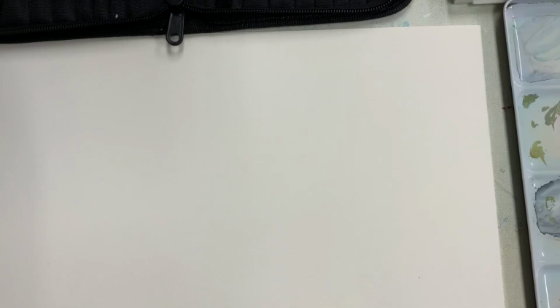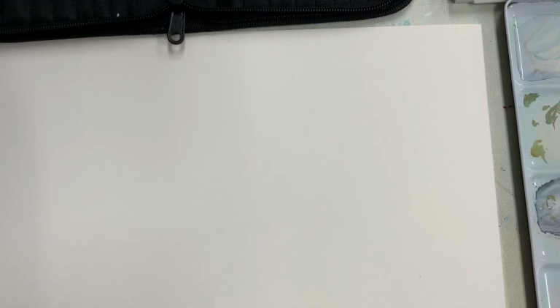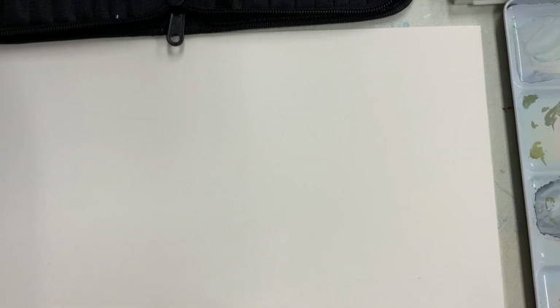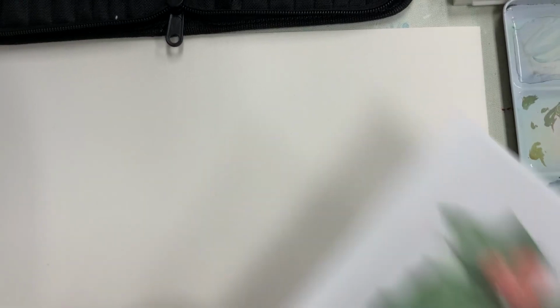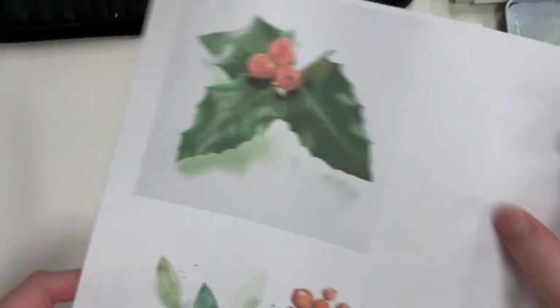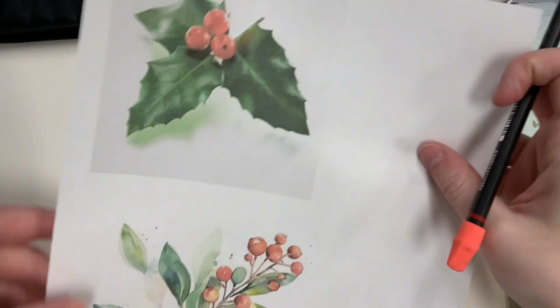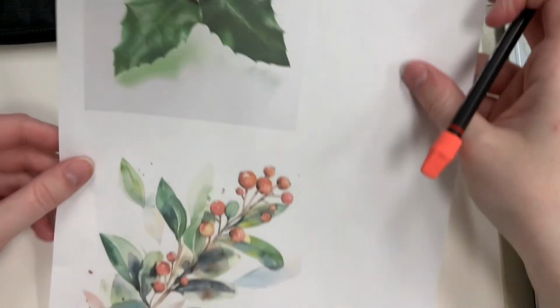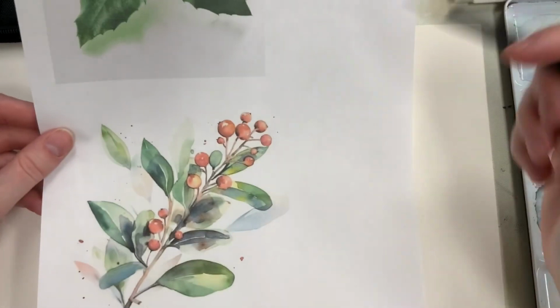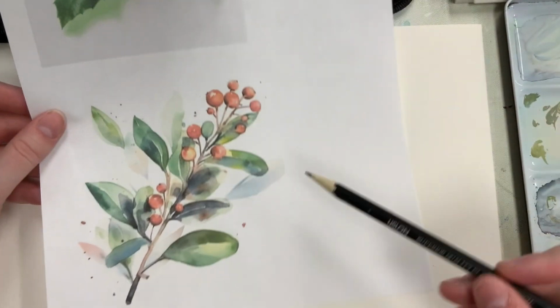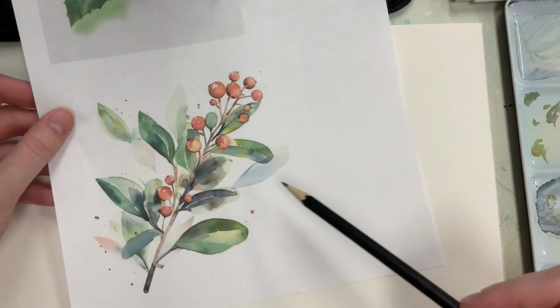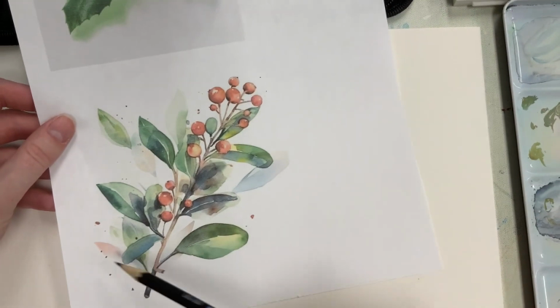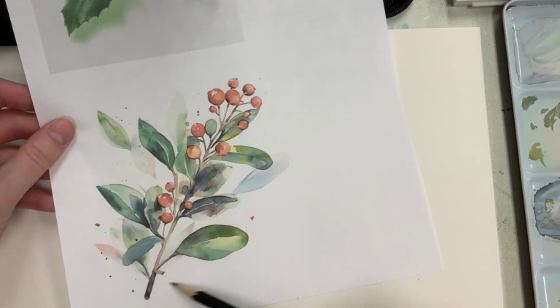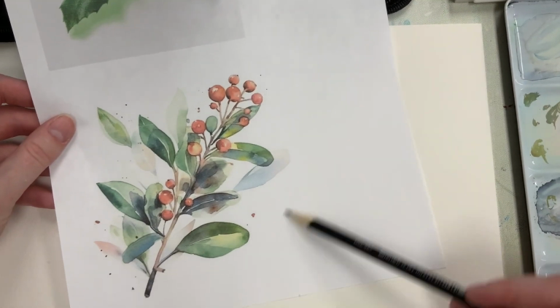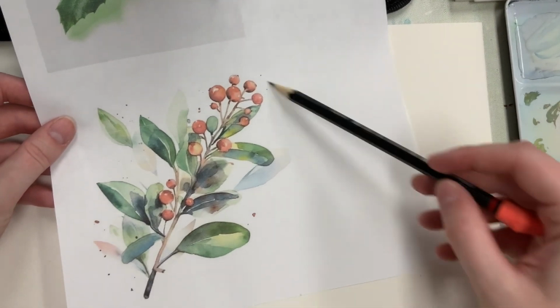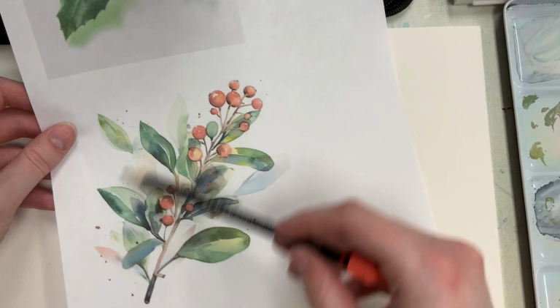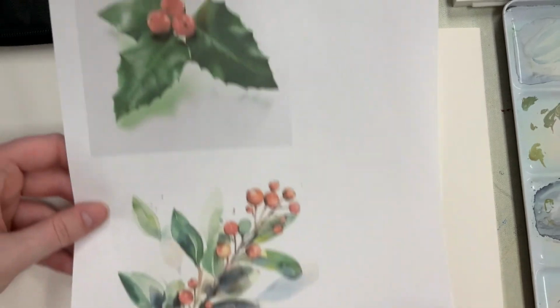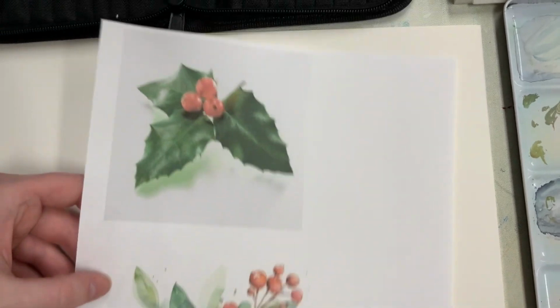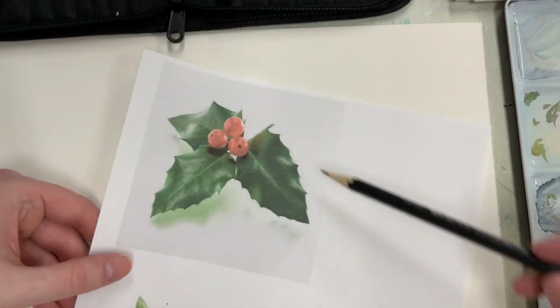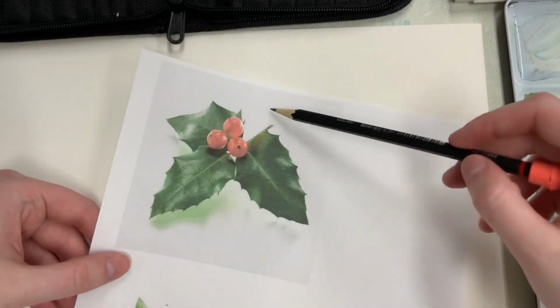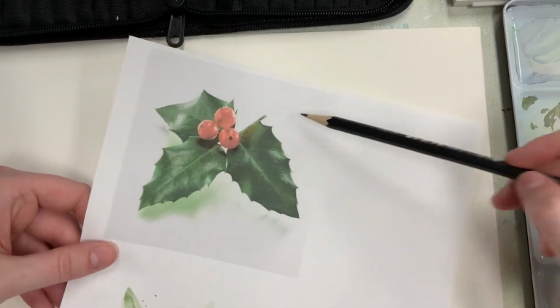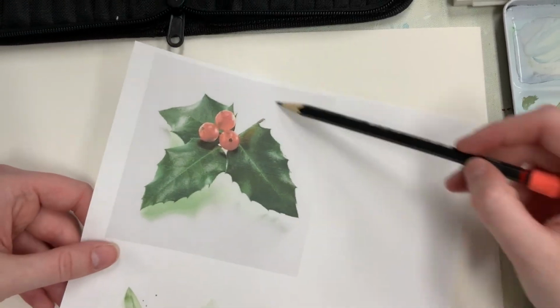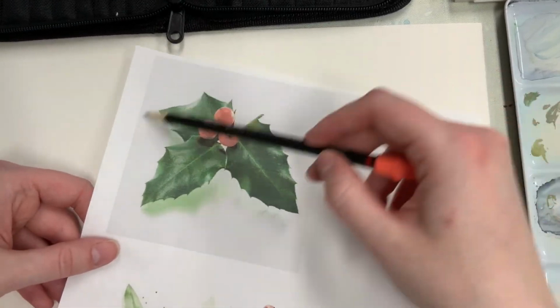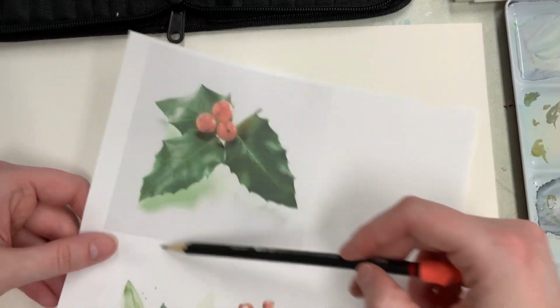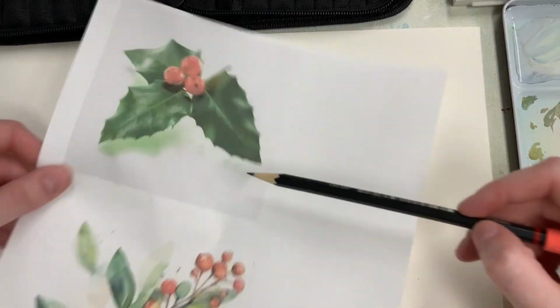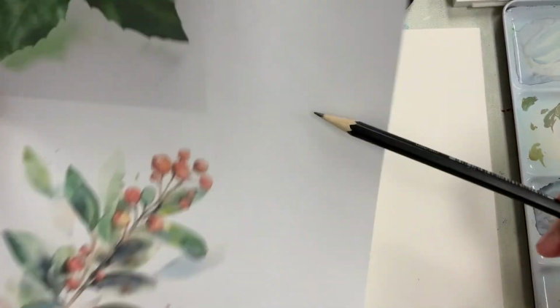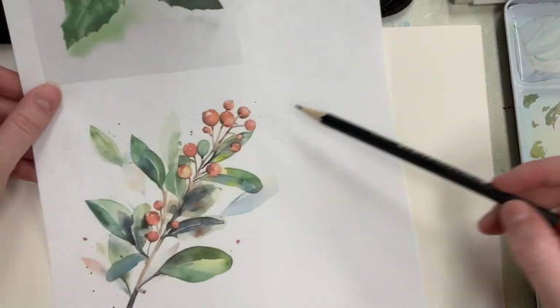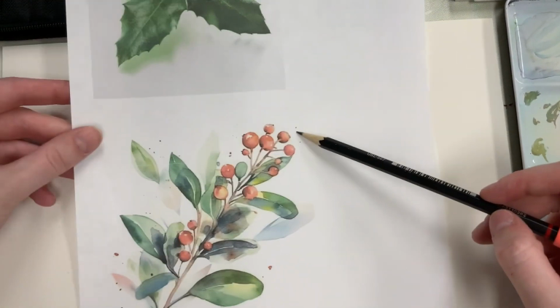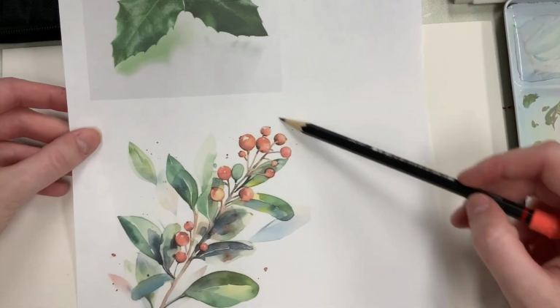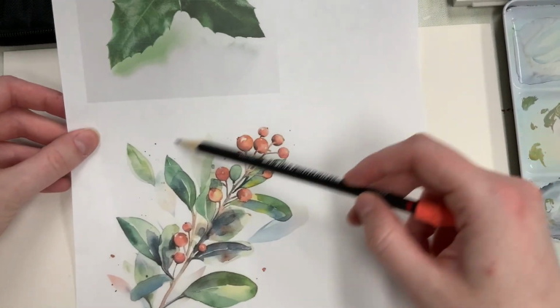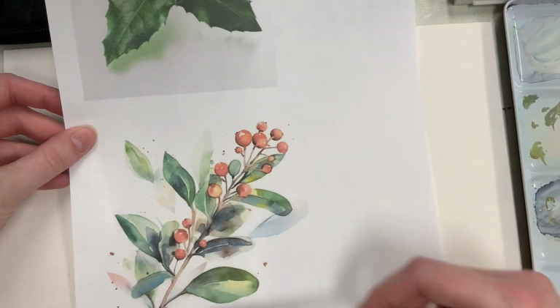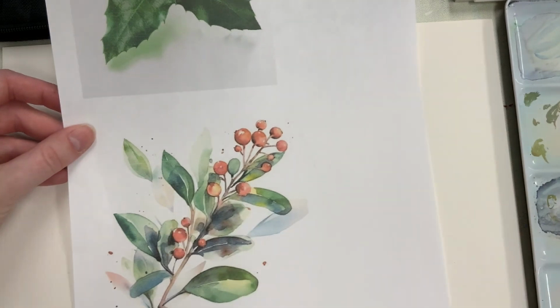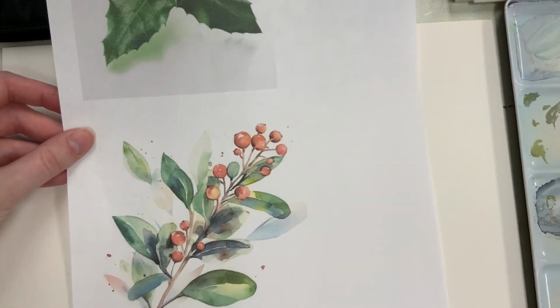Today we're going to be inspired by a lovely little holly branch, going in between realism and more of a watercolor-y impressionism.